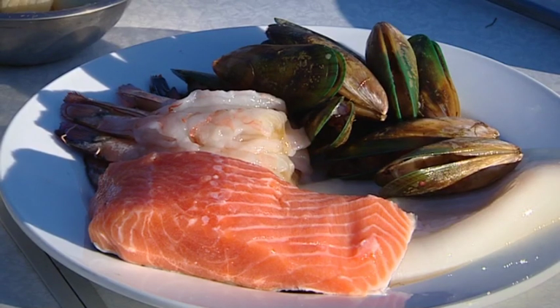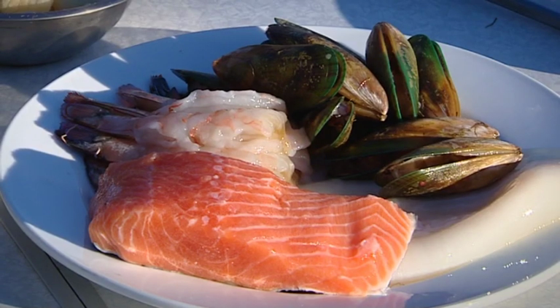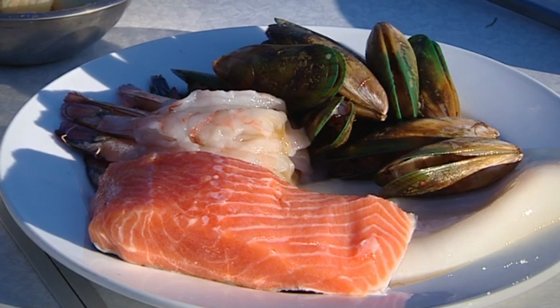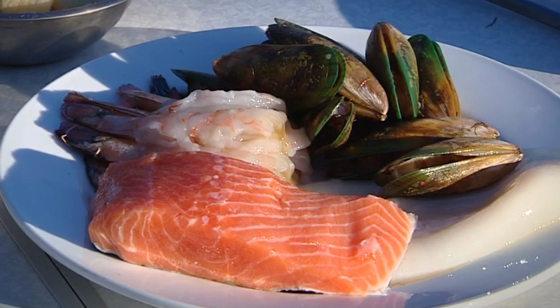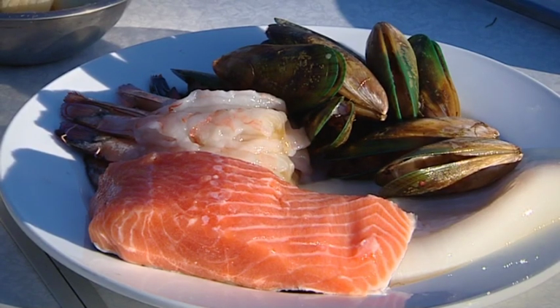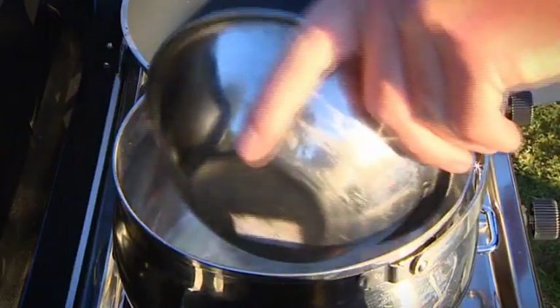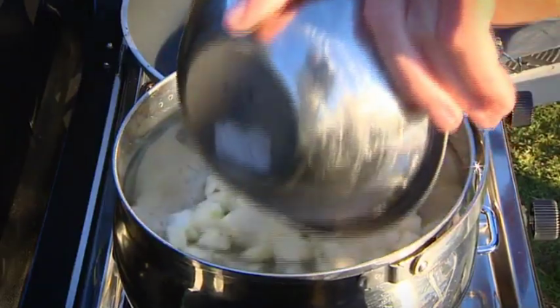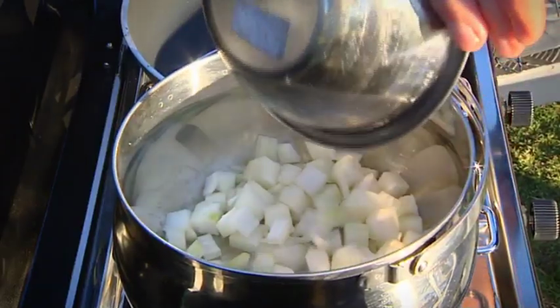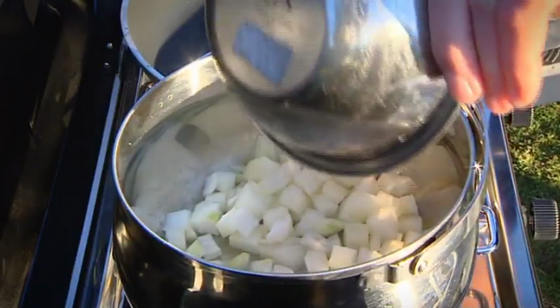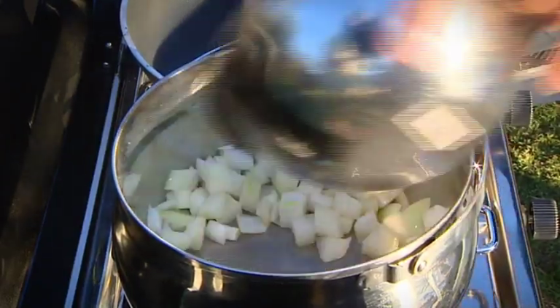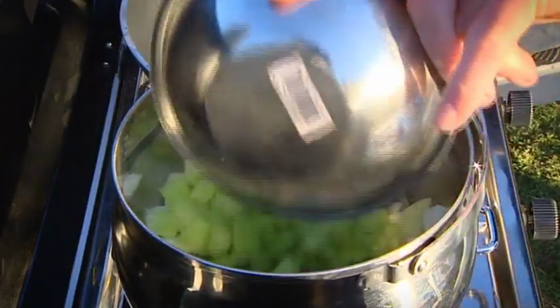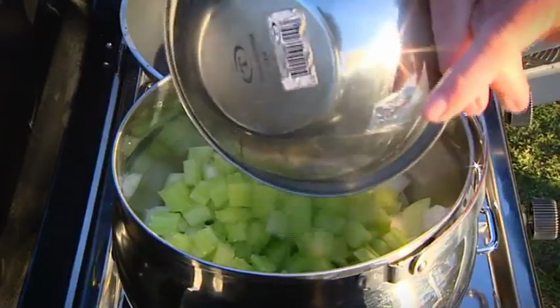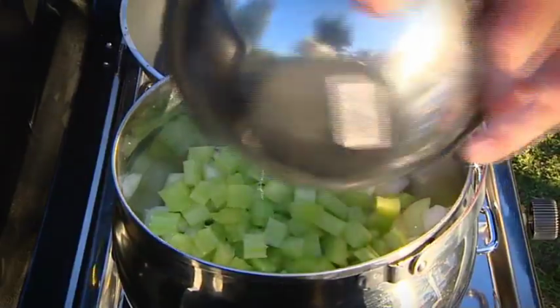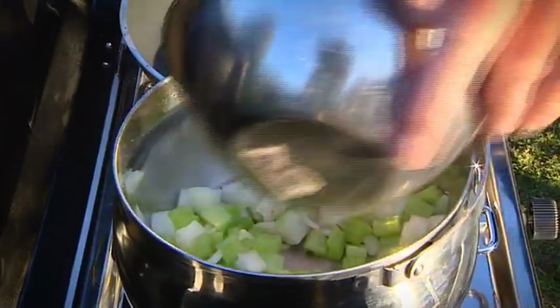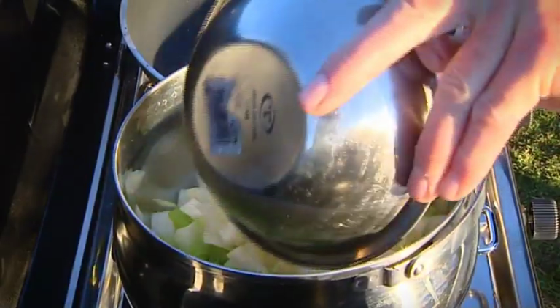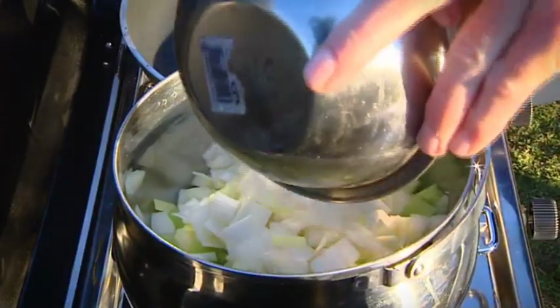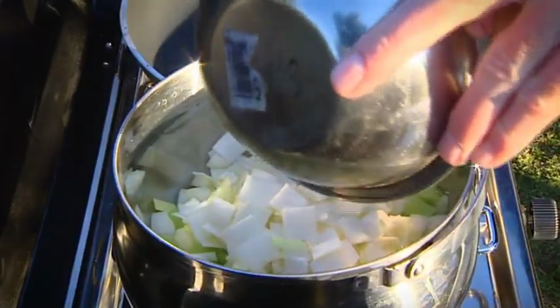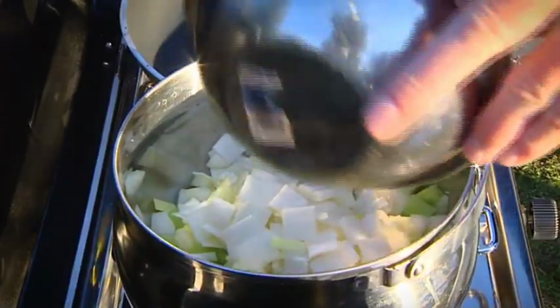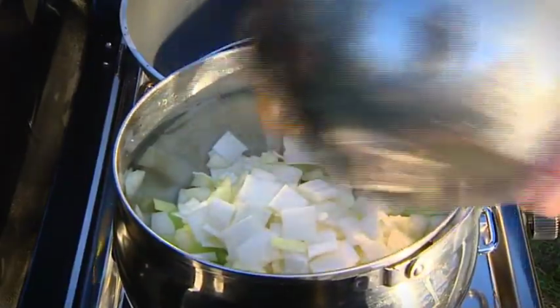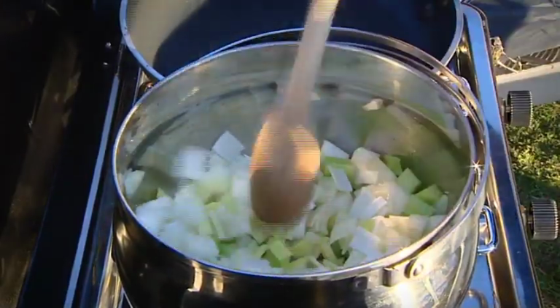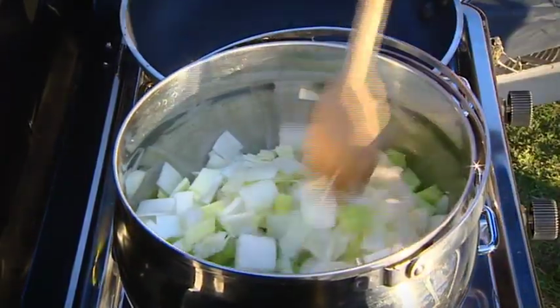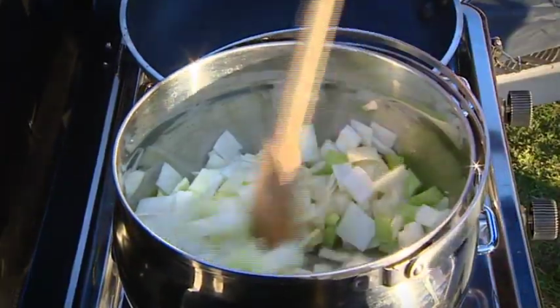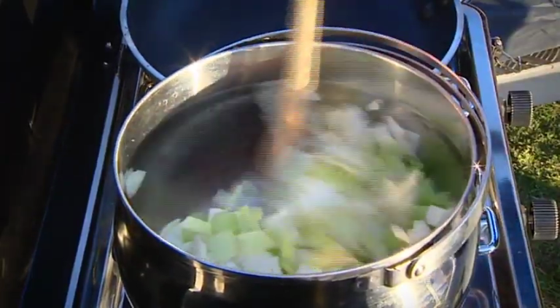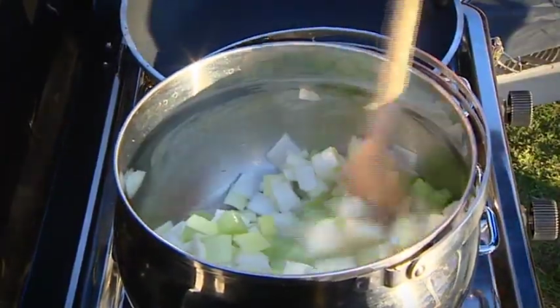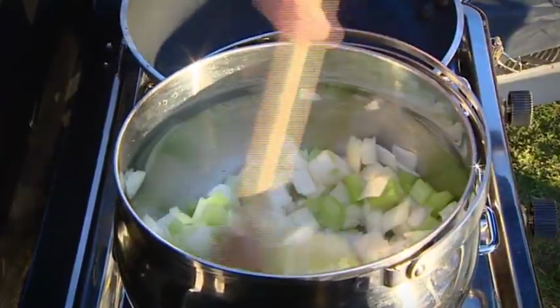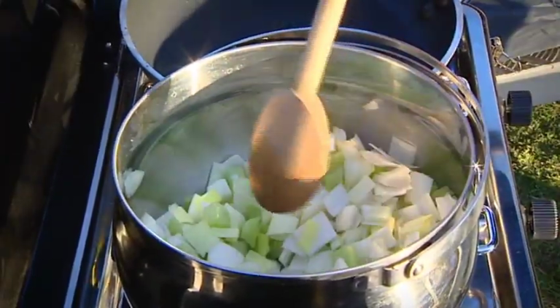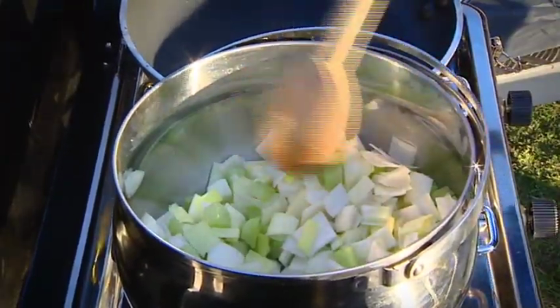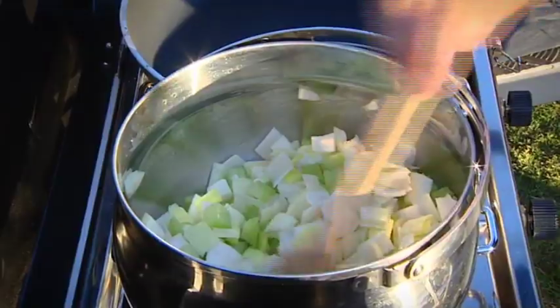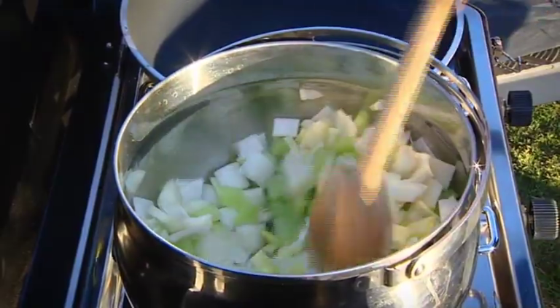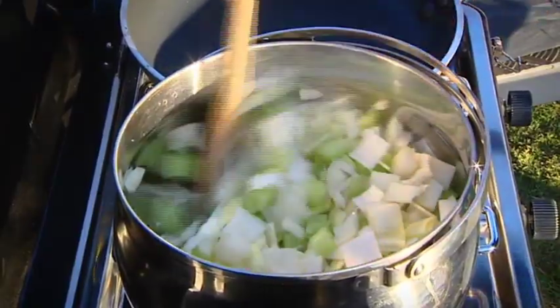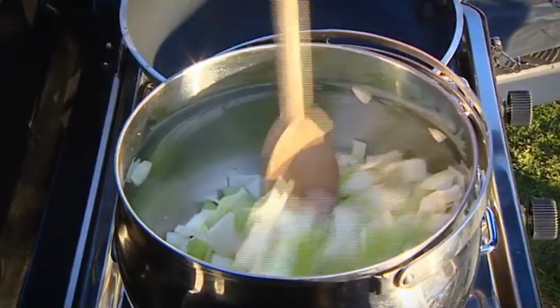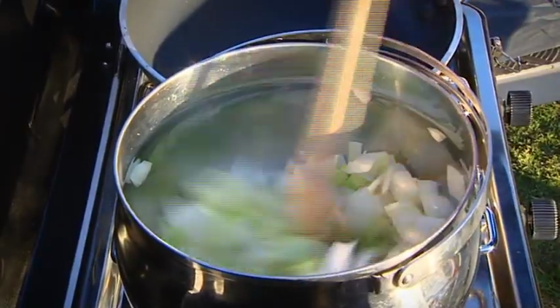First we're going to sweat off our onion, our celery, our leek, and our garlic with no color, and that's going to draw the most flavor out of those vegetables.